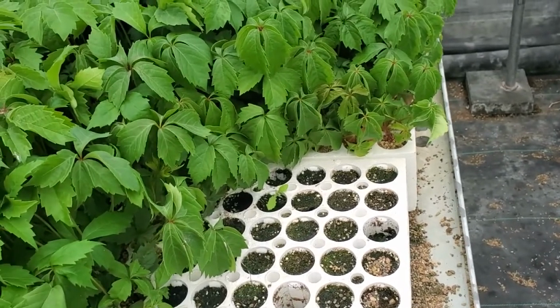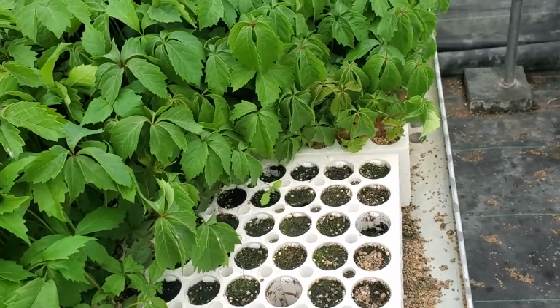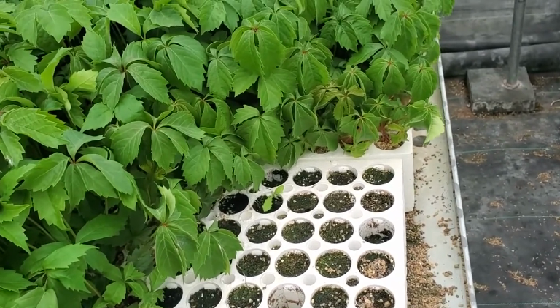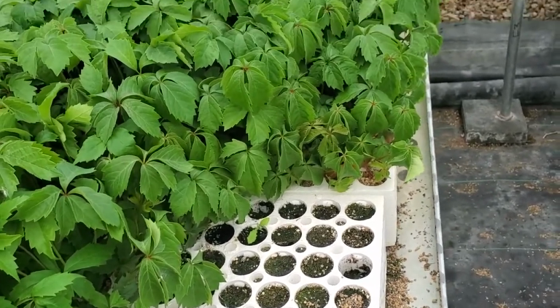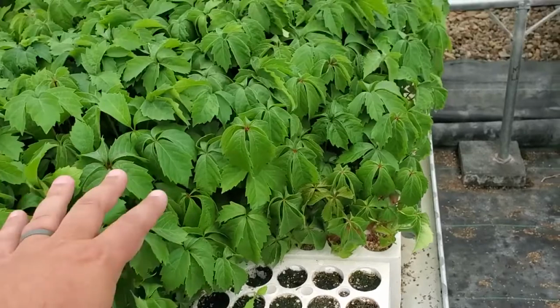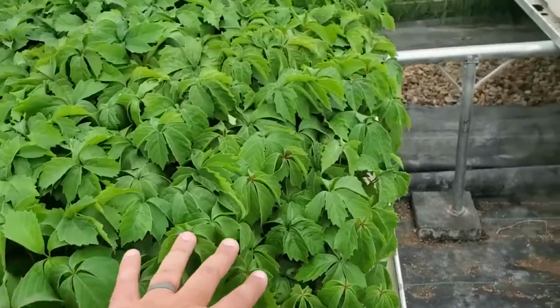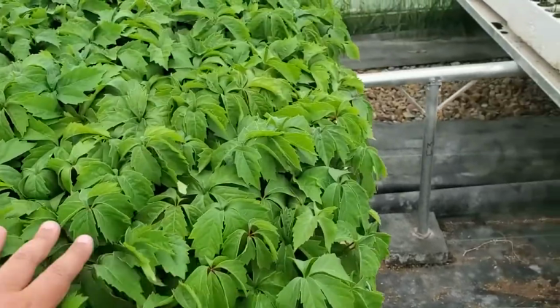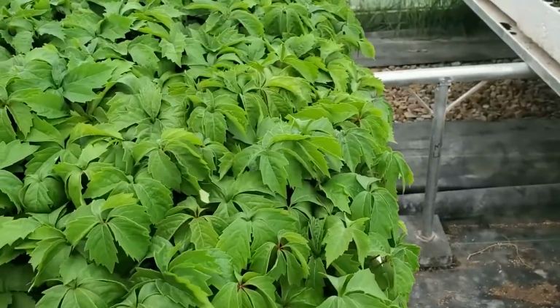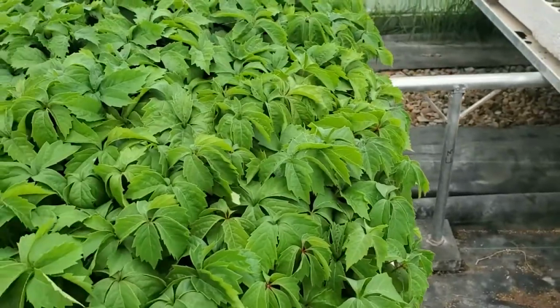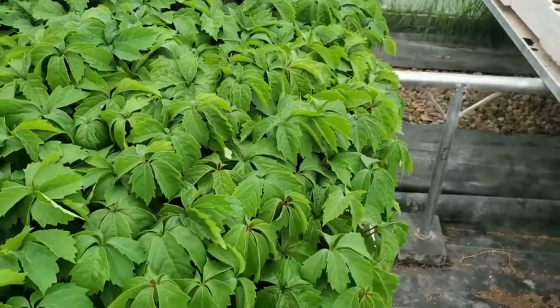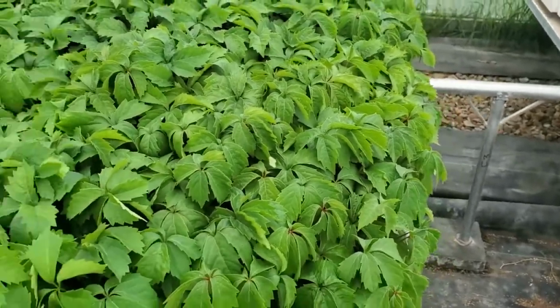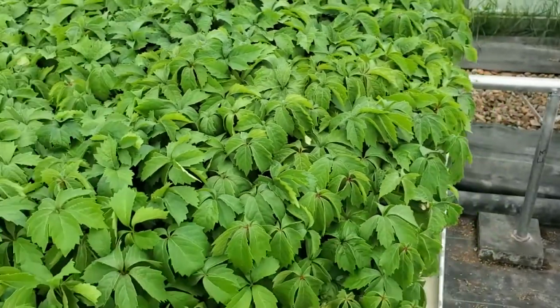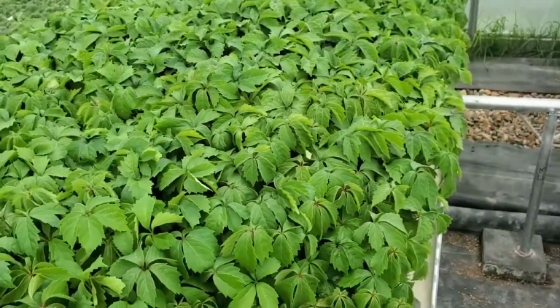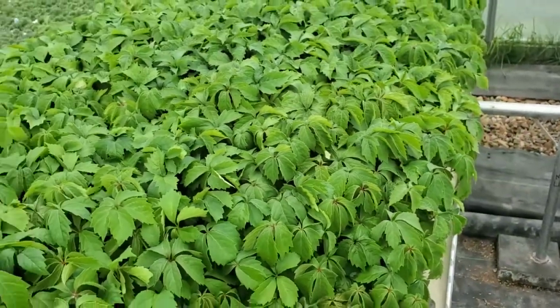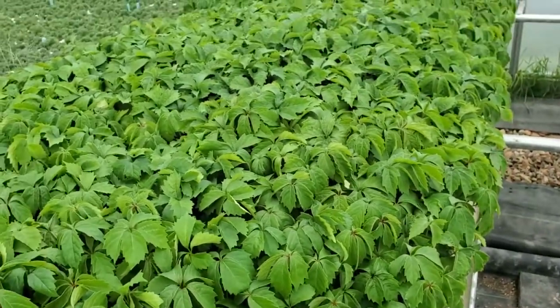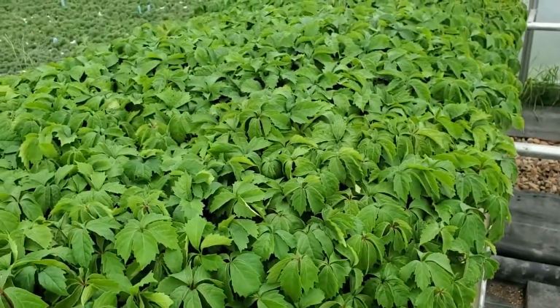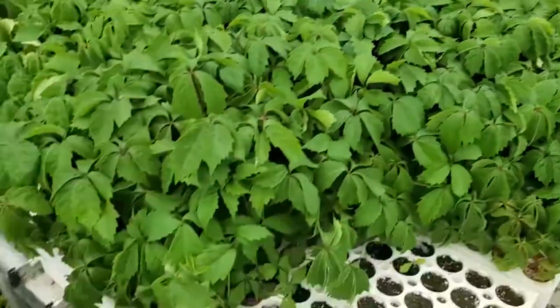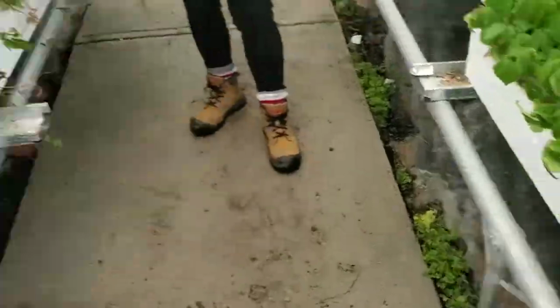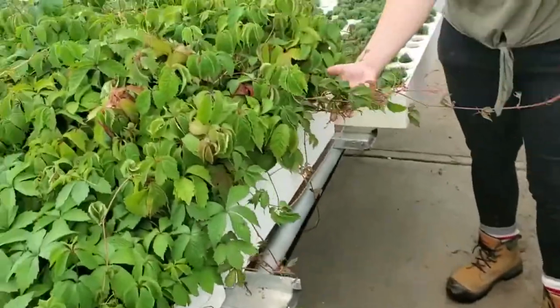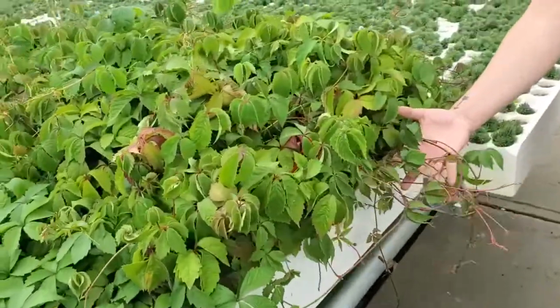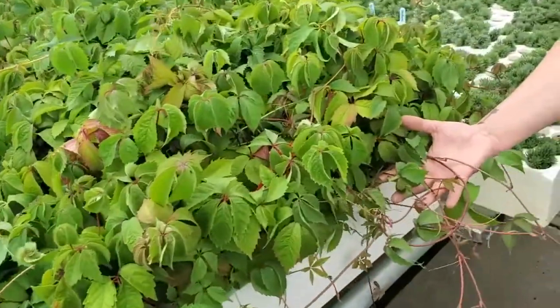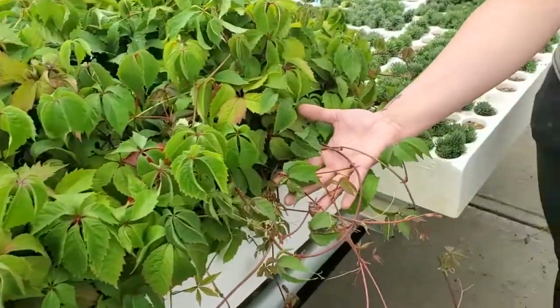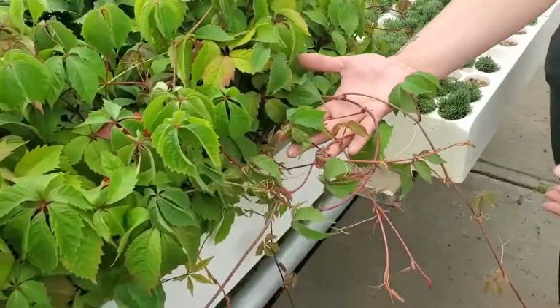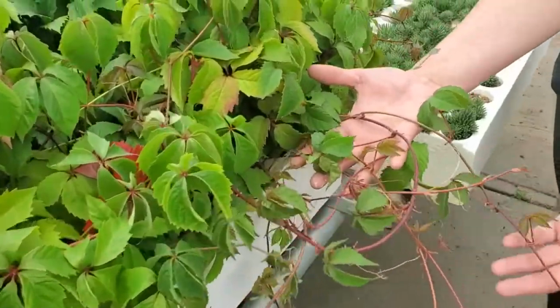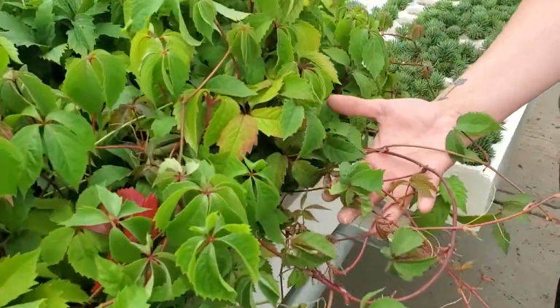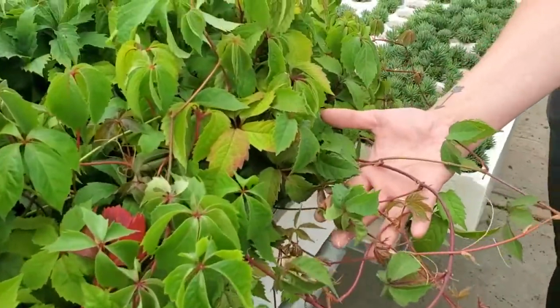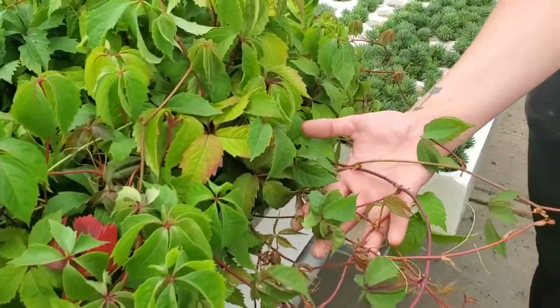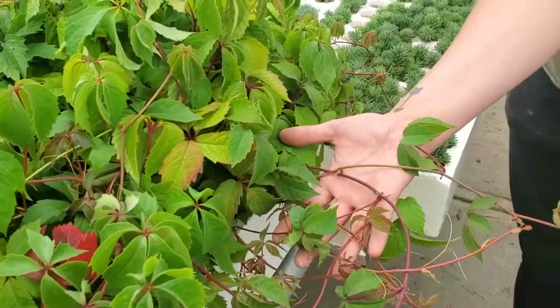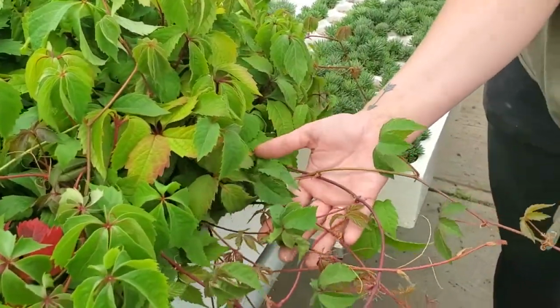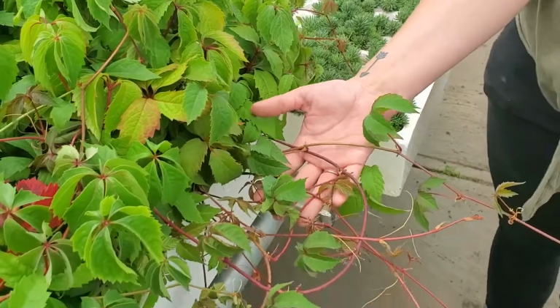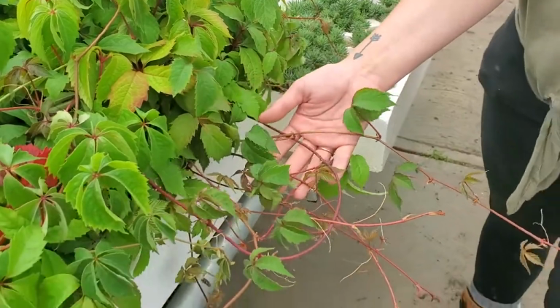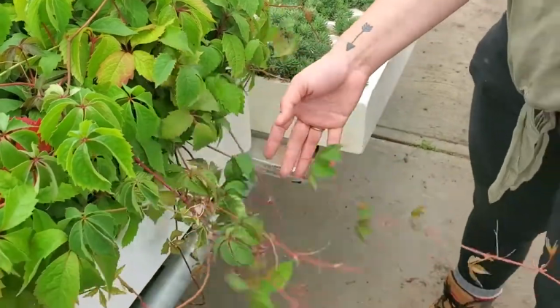They're growing on in plugs like this, and they grow and they don't stop growing. Caitlin's got some in her hand — they kind of mat up like this, and that becomes a problem for packing.